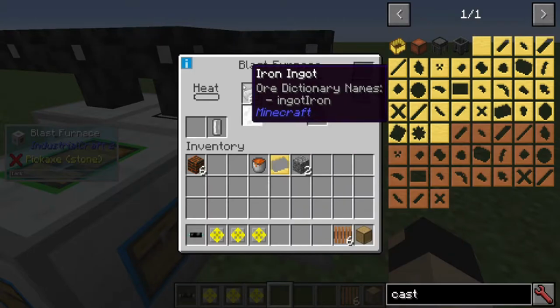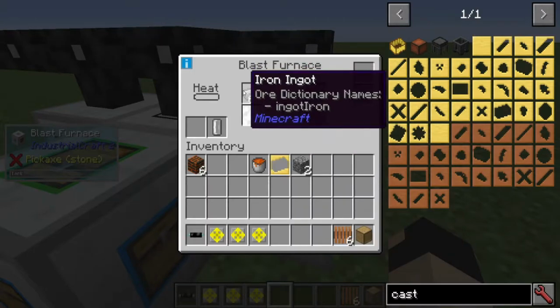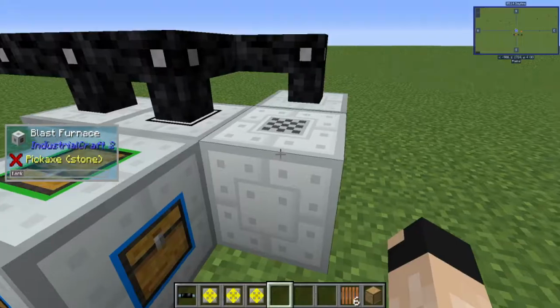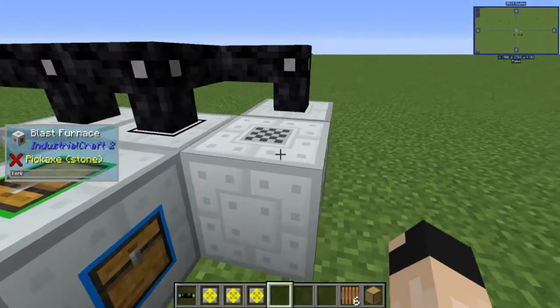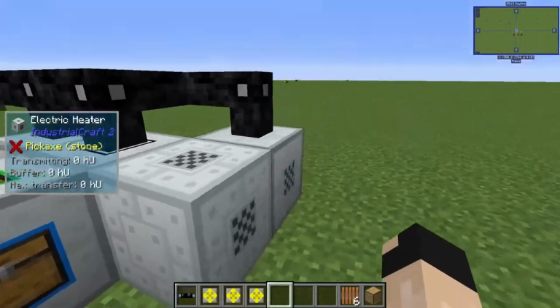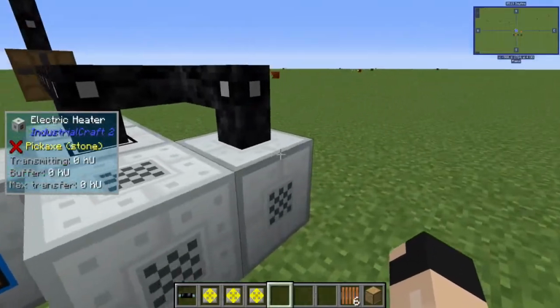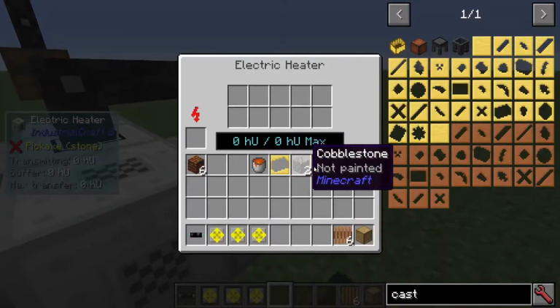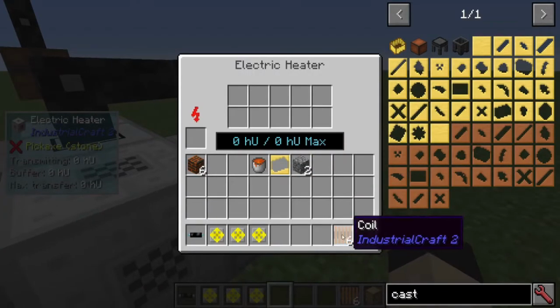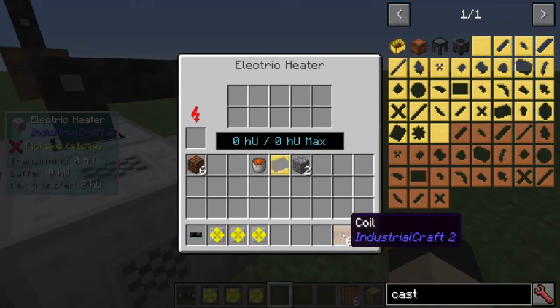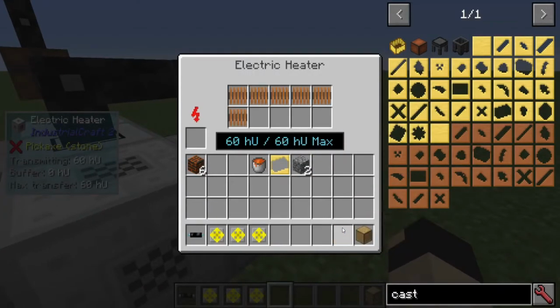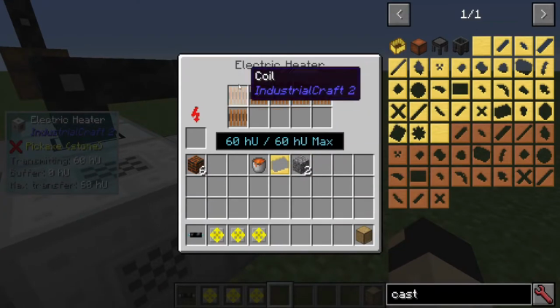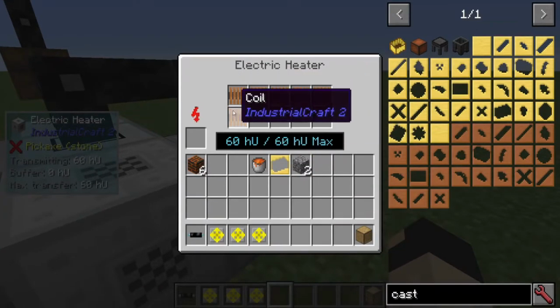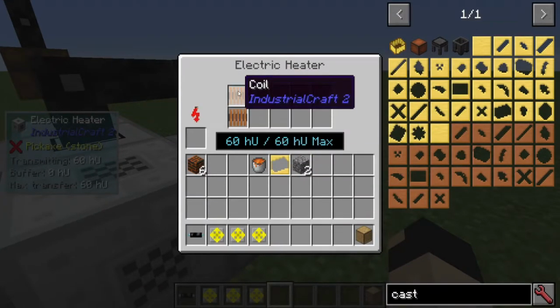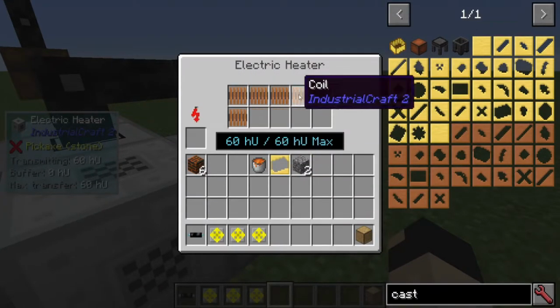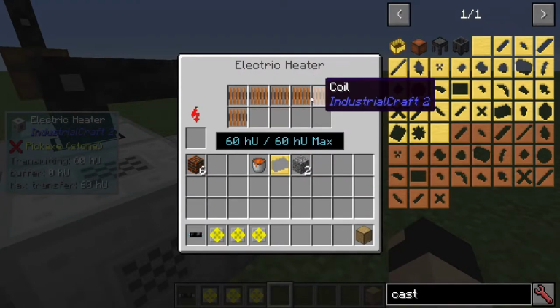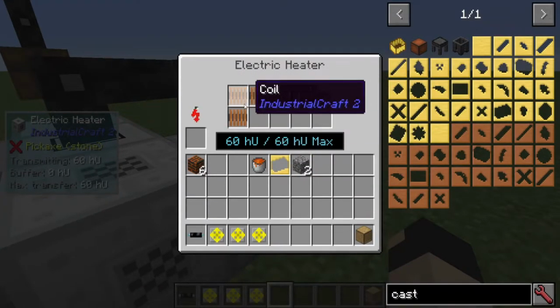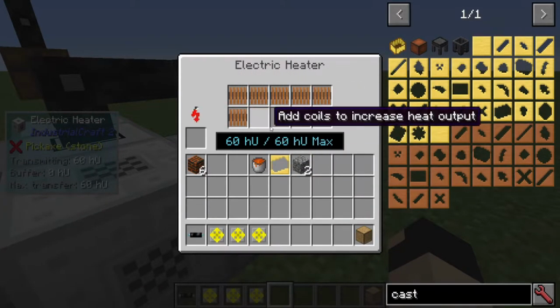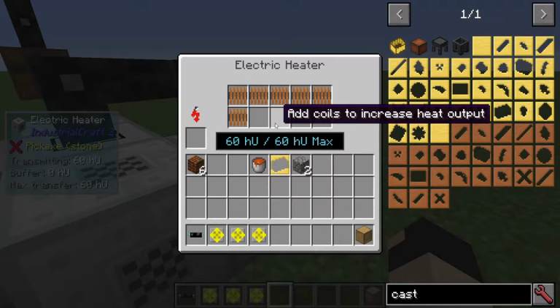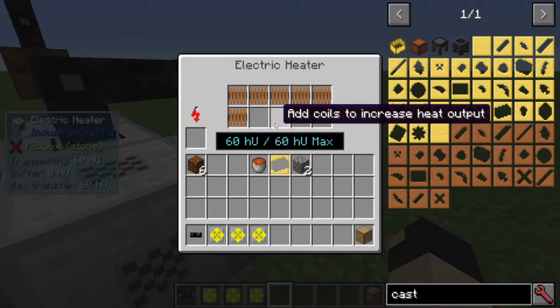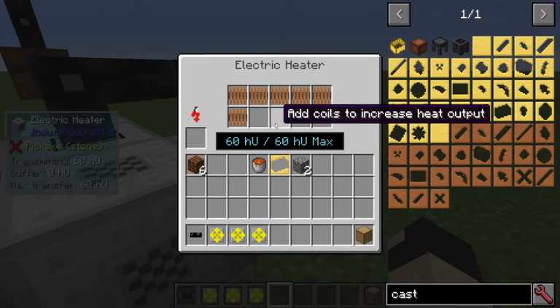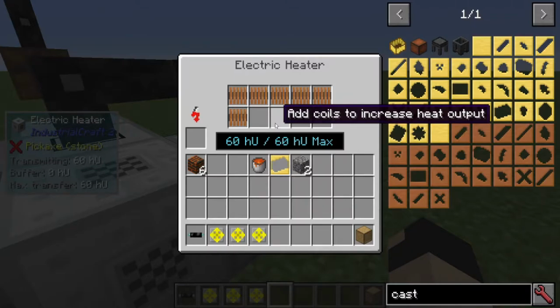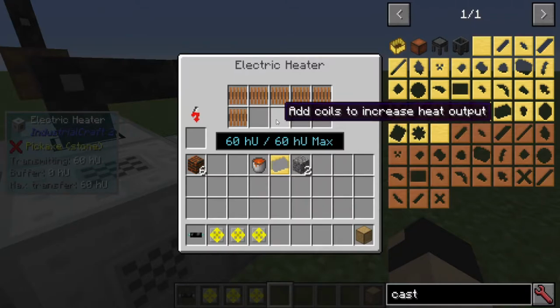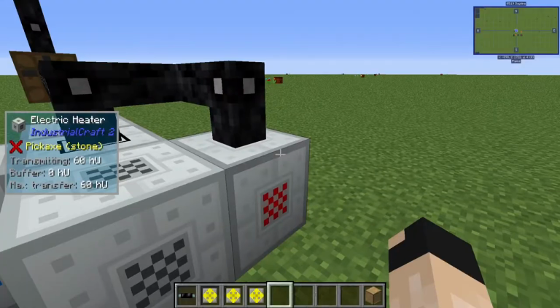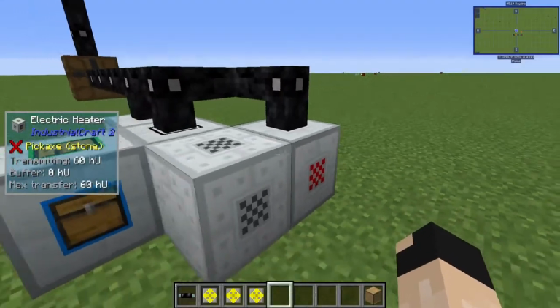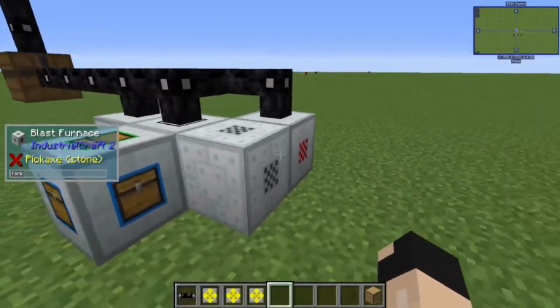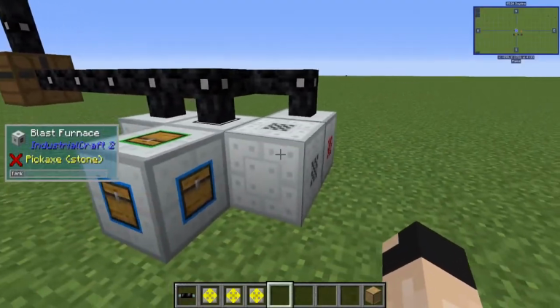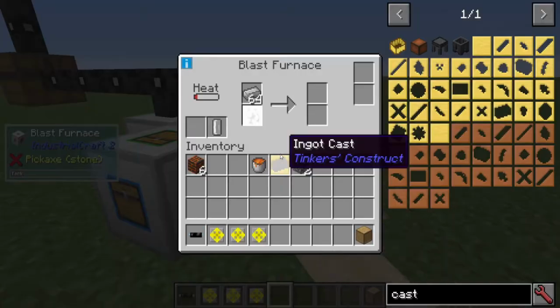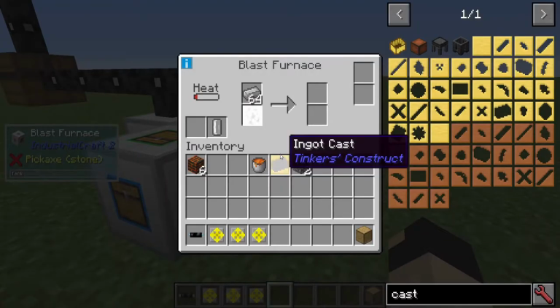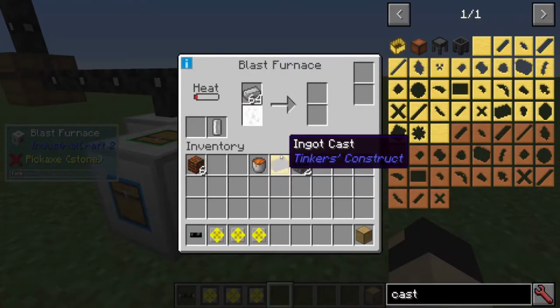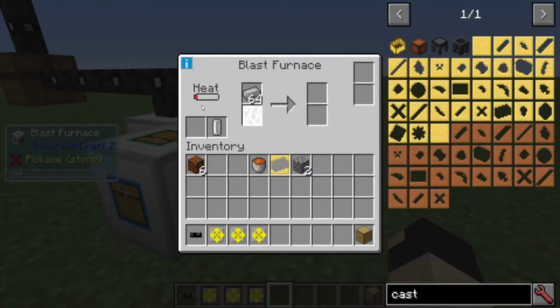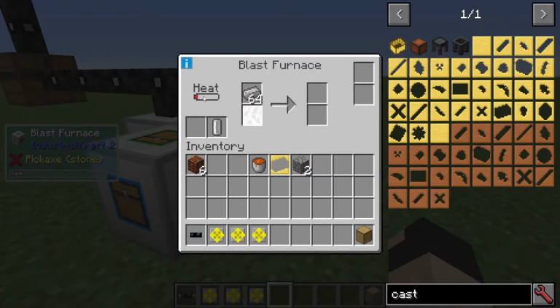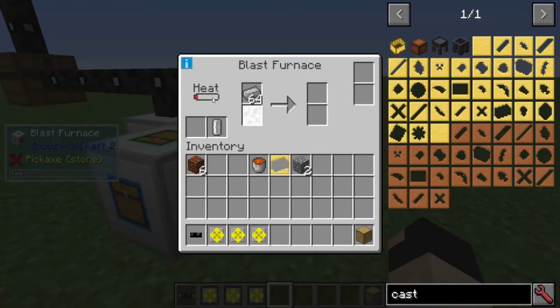You can also throw in some iron. Make sure that you have coils in your electric heater. All of this should start working now.